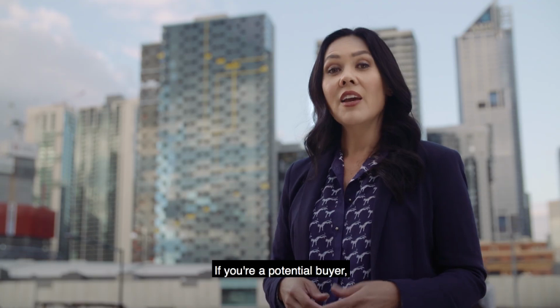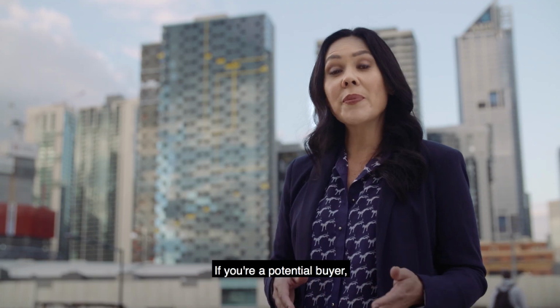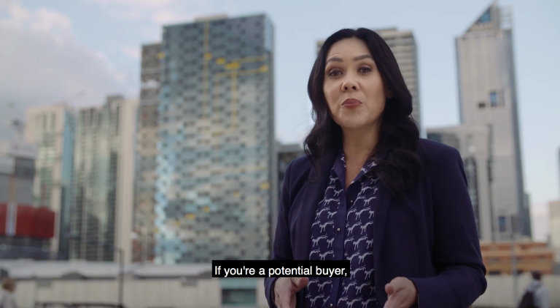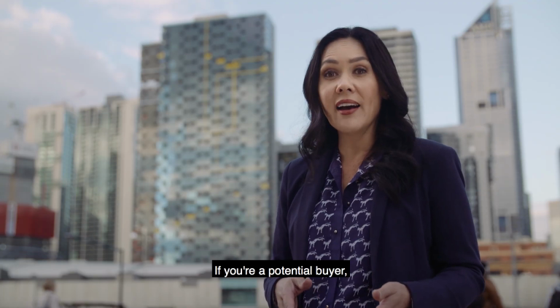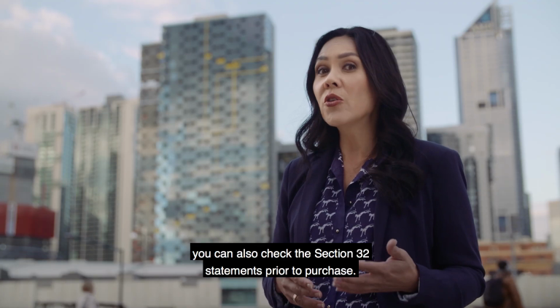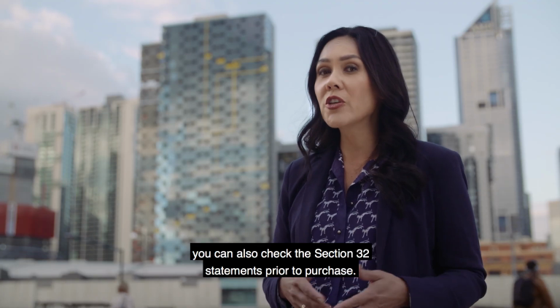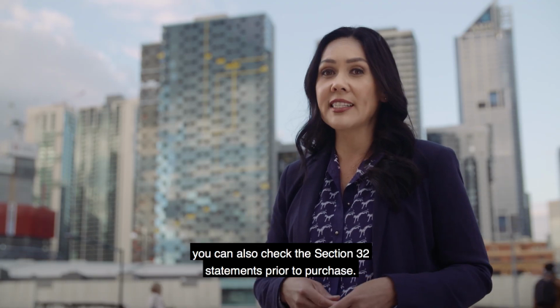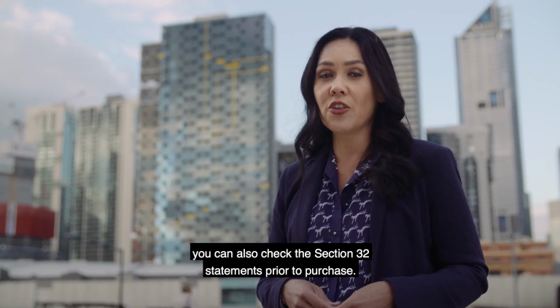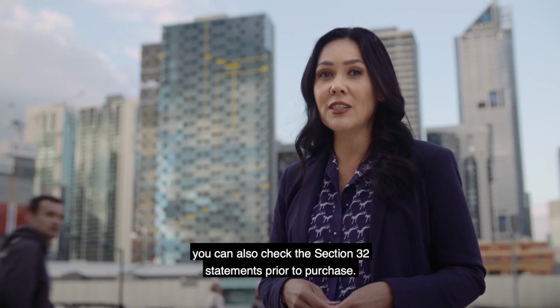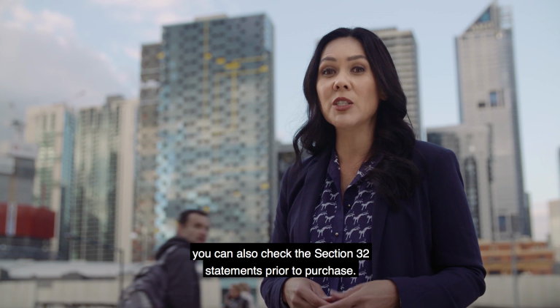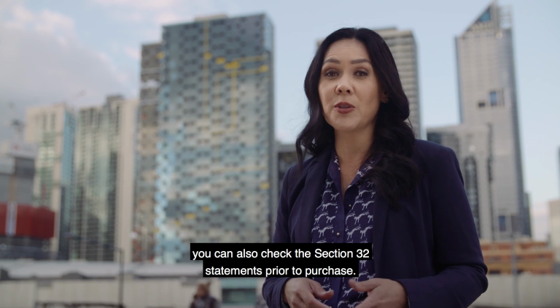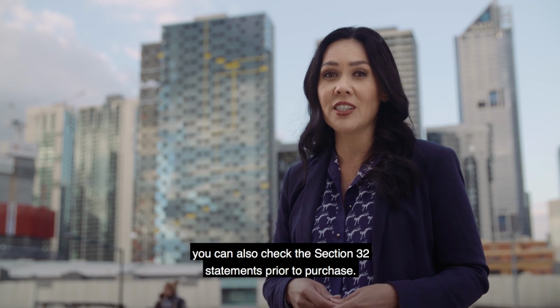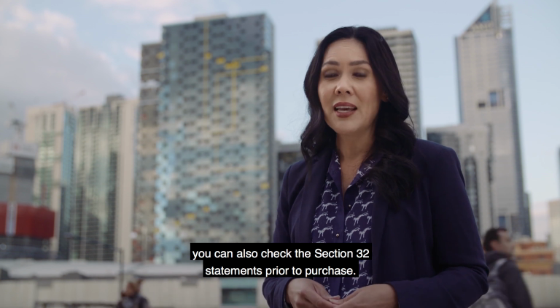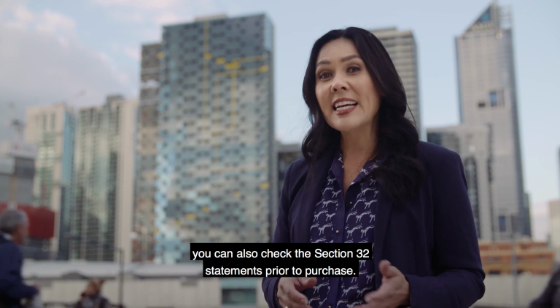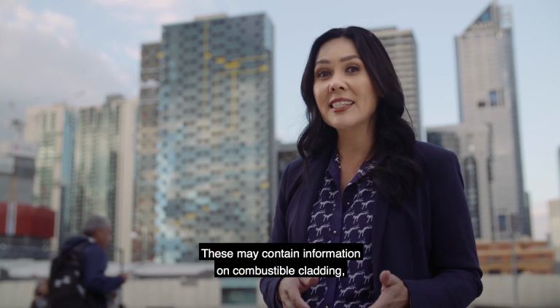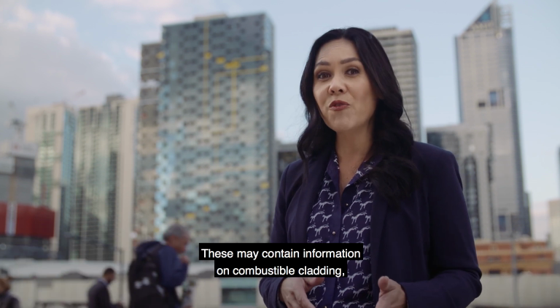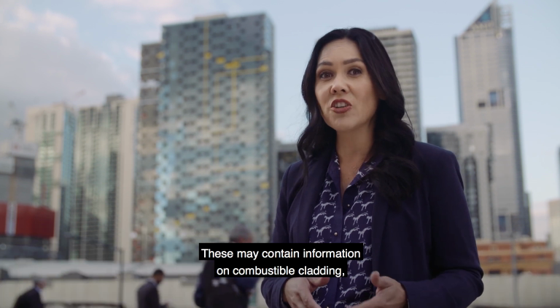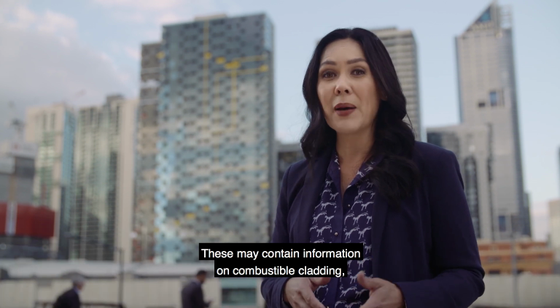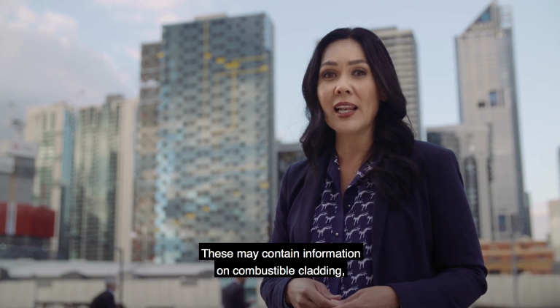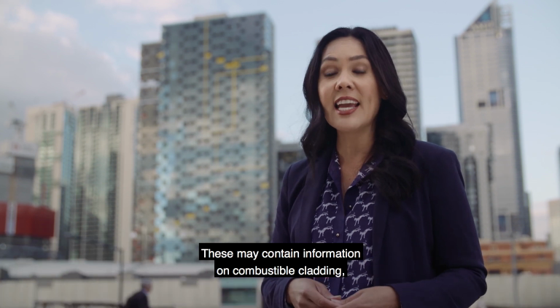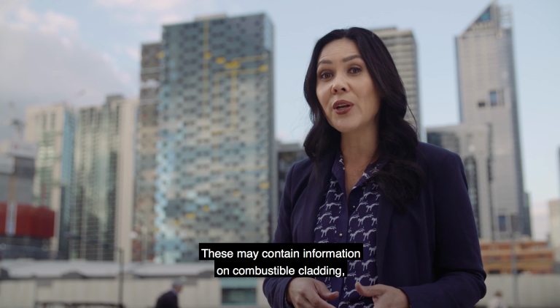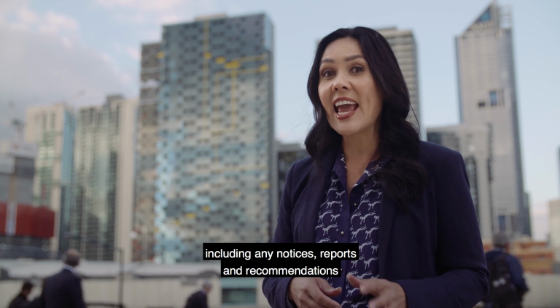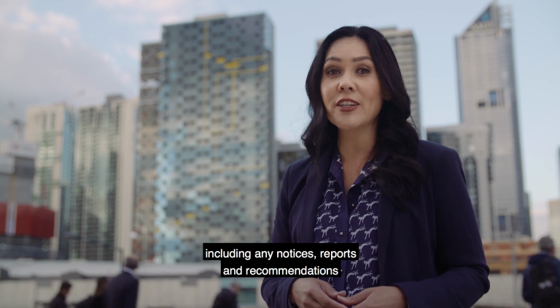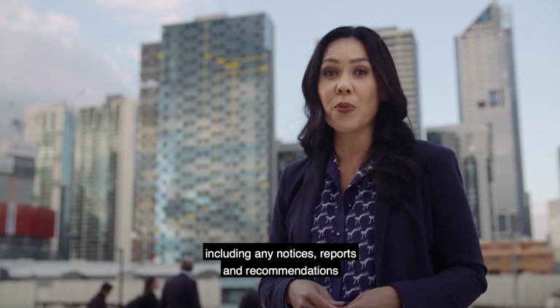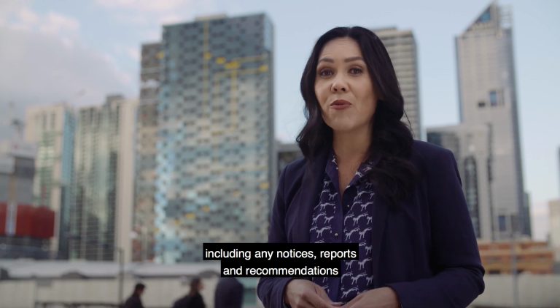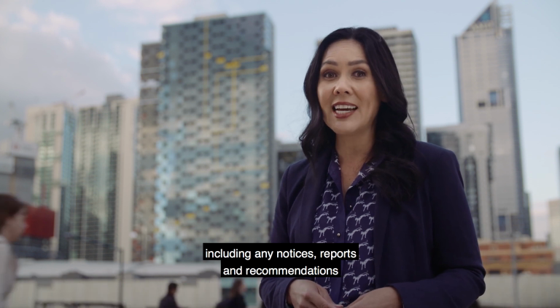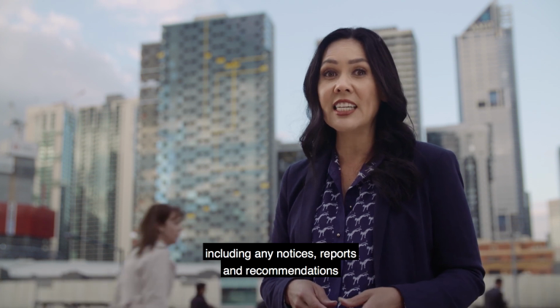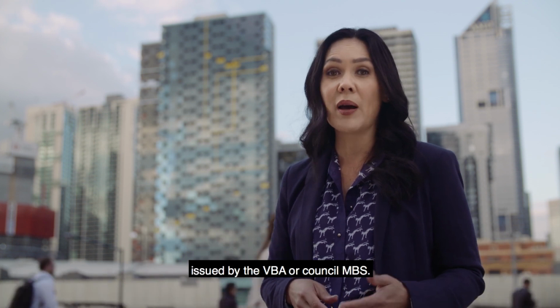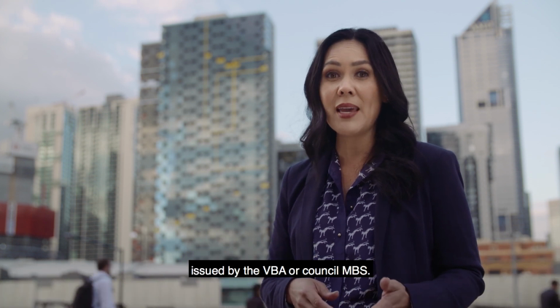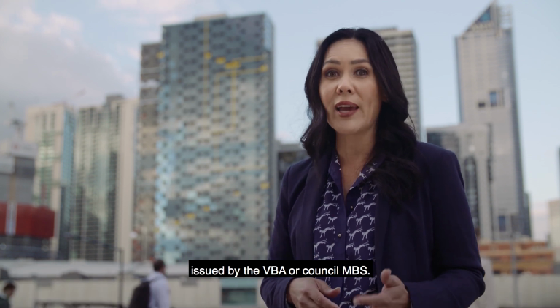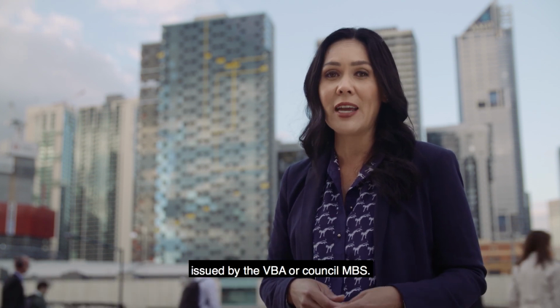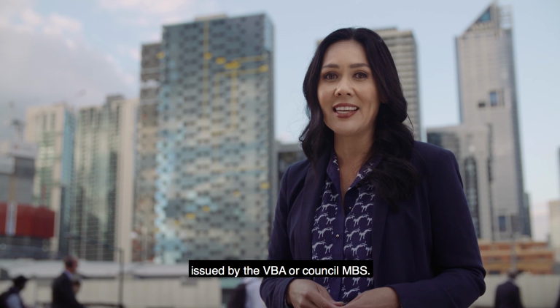If you're a potential buyer, you can also check the Section 32 statements prior to purchase. These may contain information on combustible cladding, including any notices, reports and recommendations issued by the VBA or Council MBS.